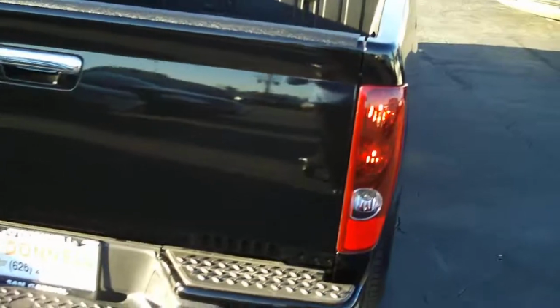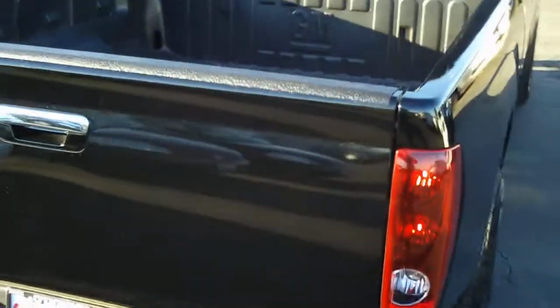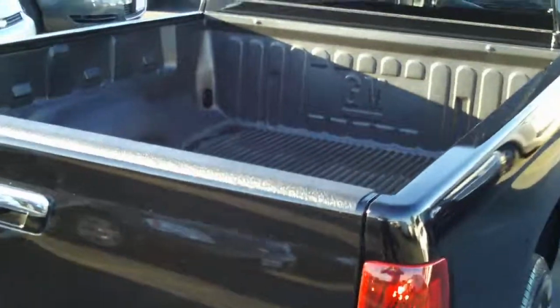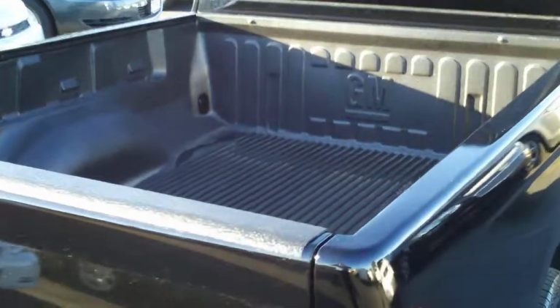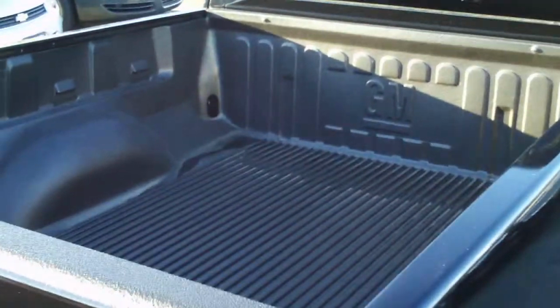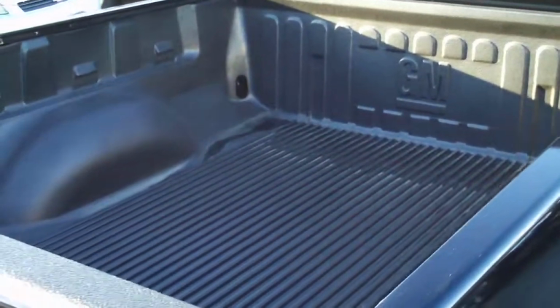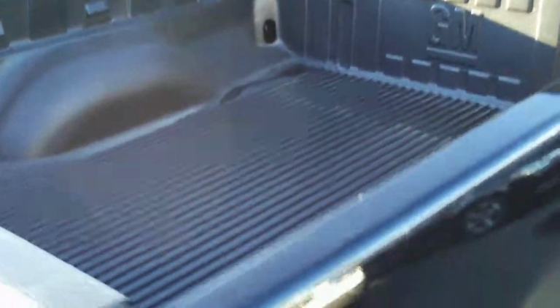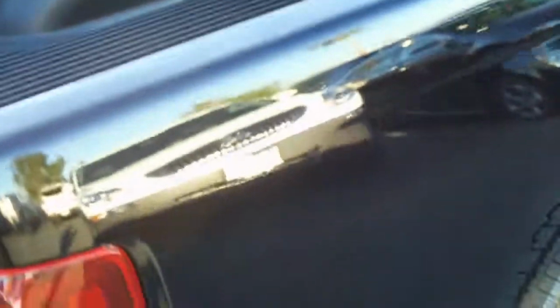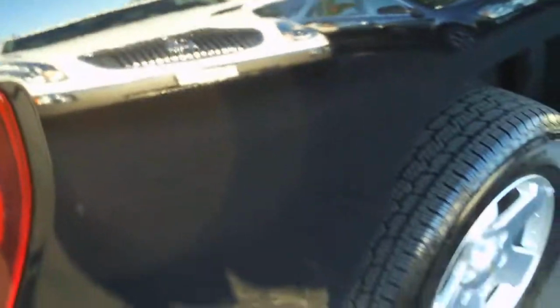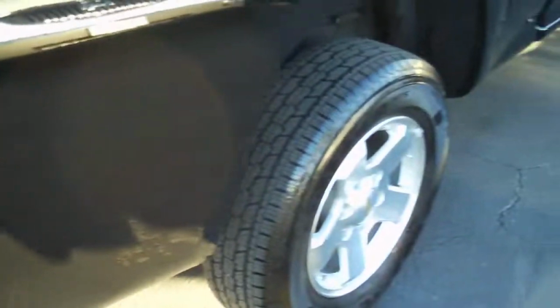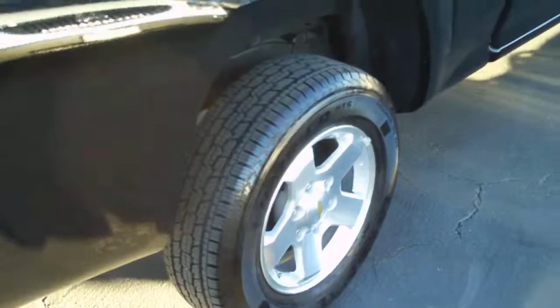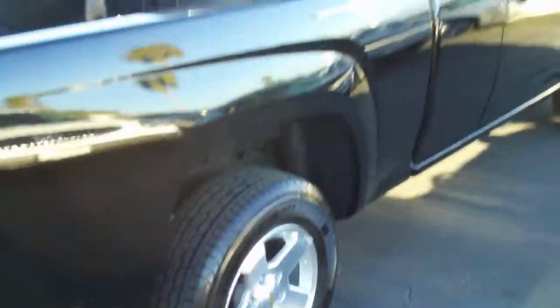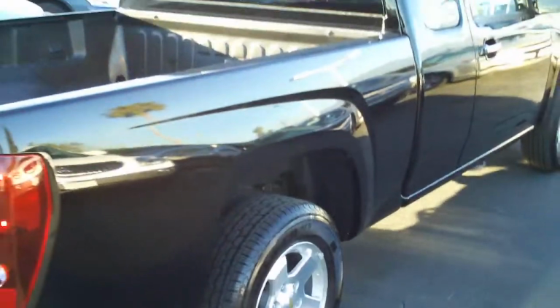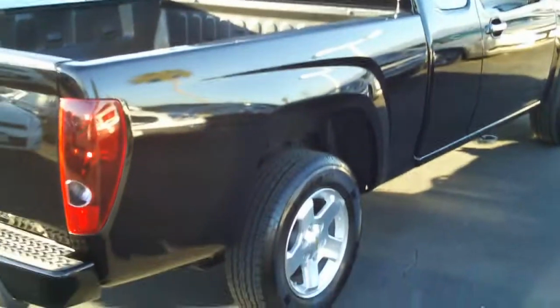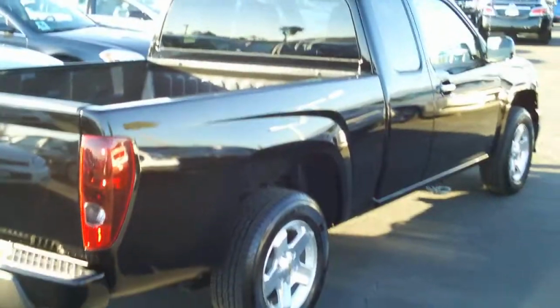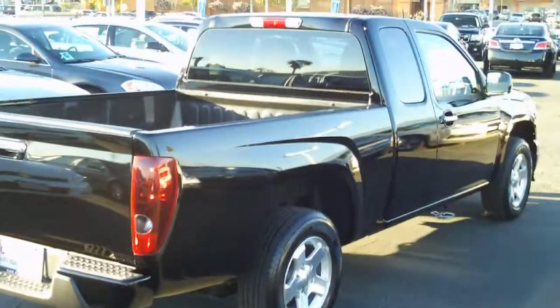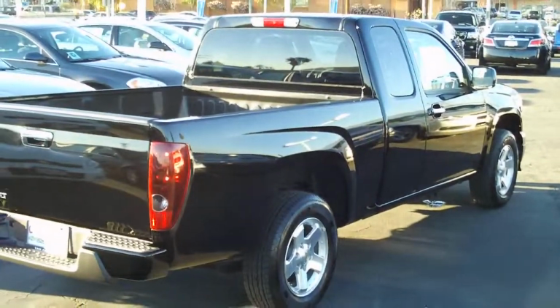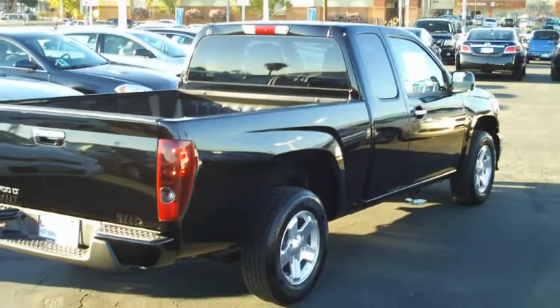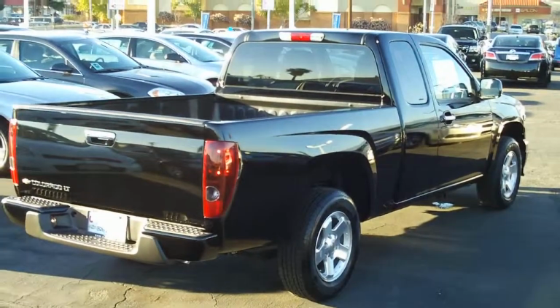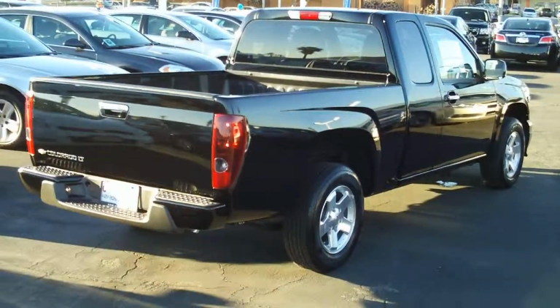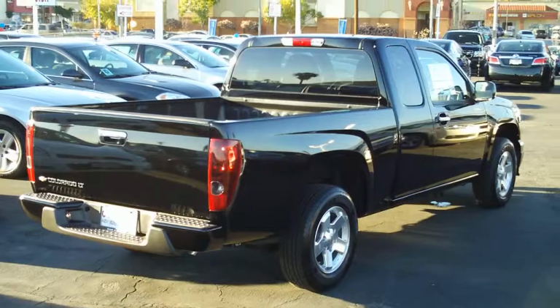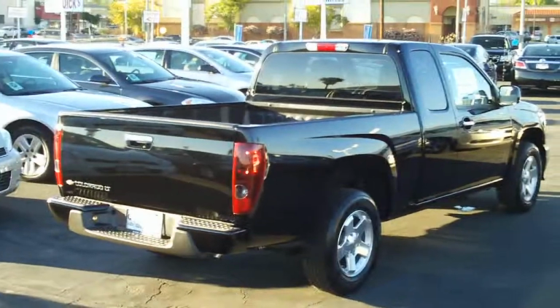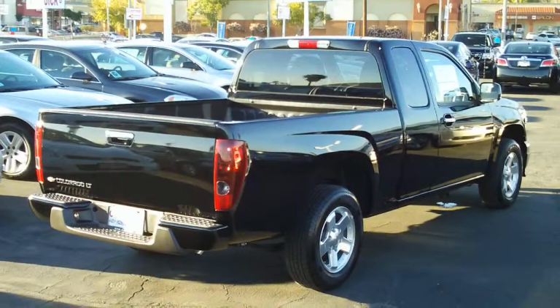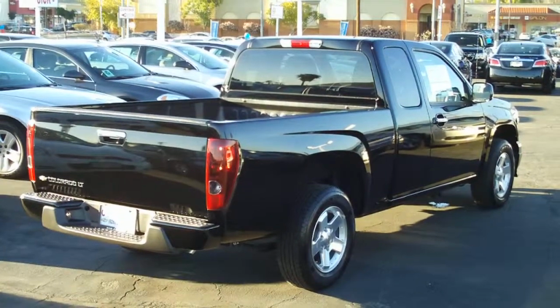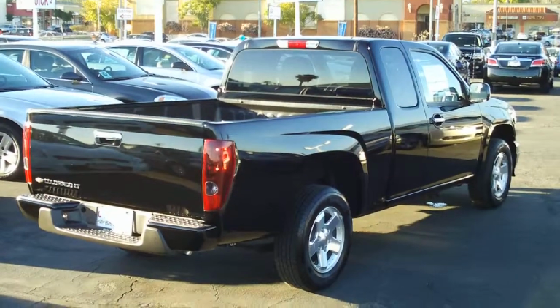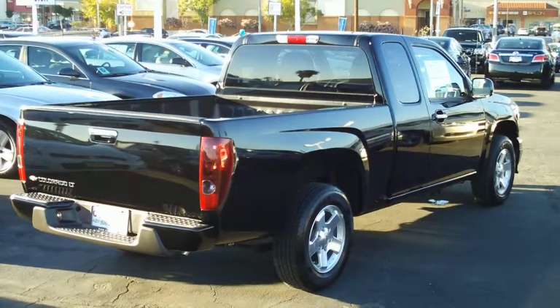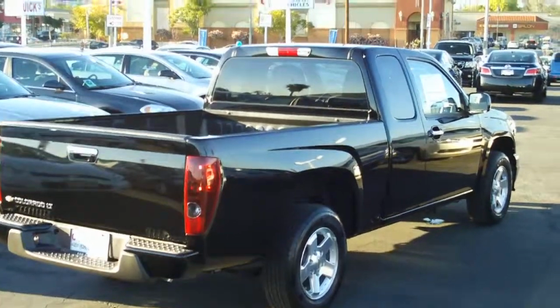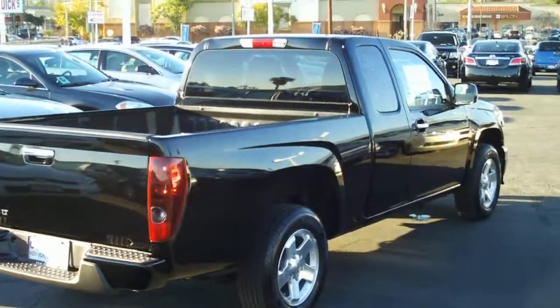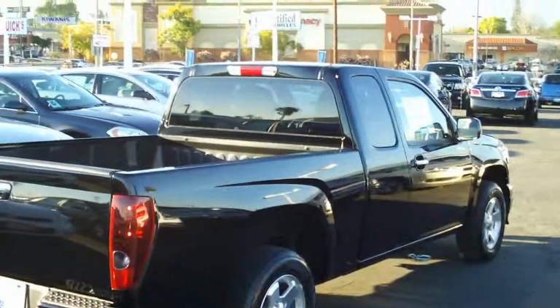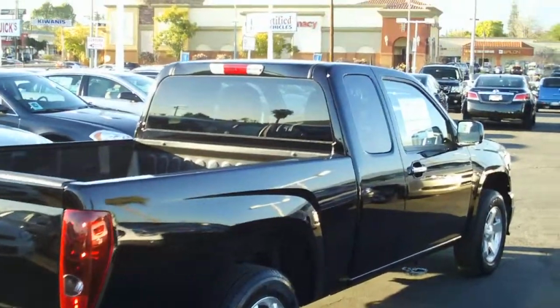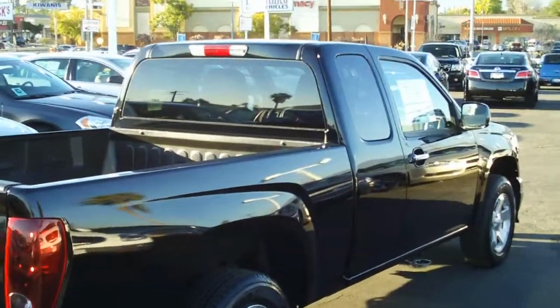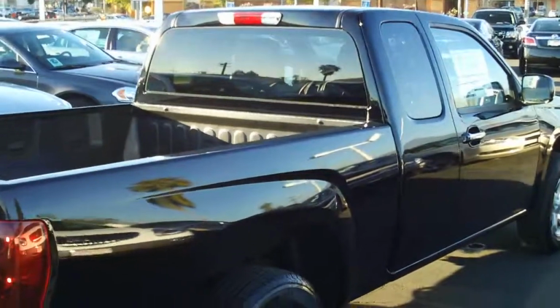This one does have the GM bed liner in it. You can see a nice view of the body contours stamped into this truck.